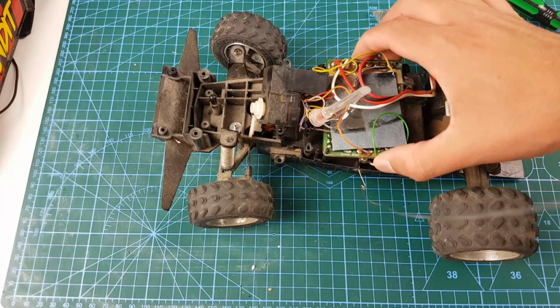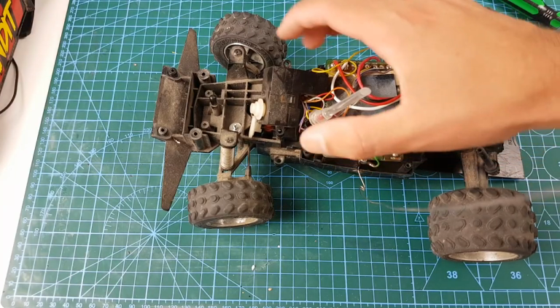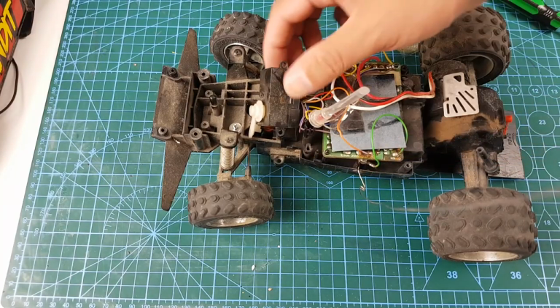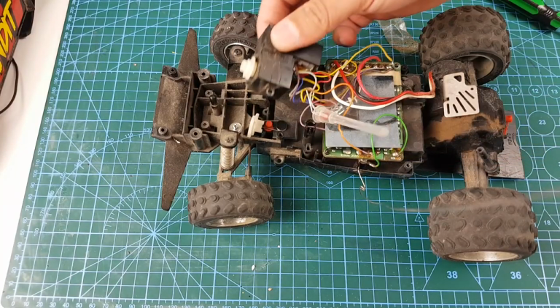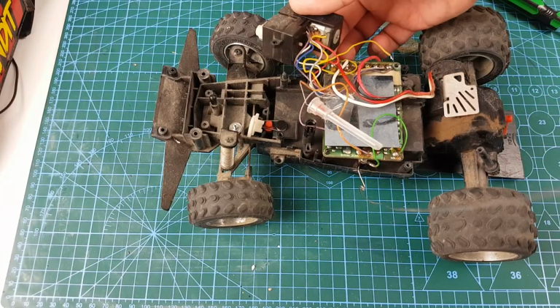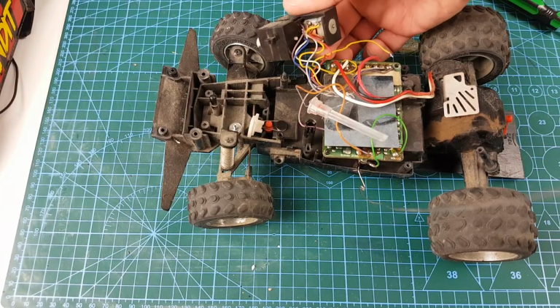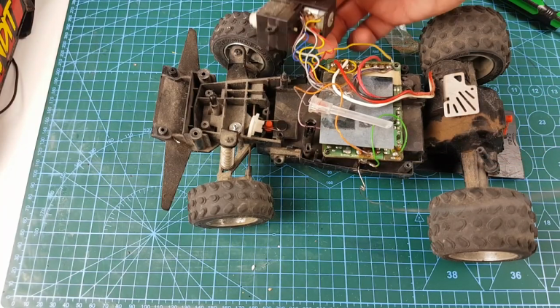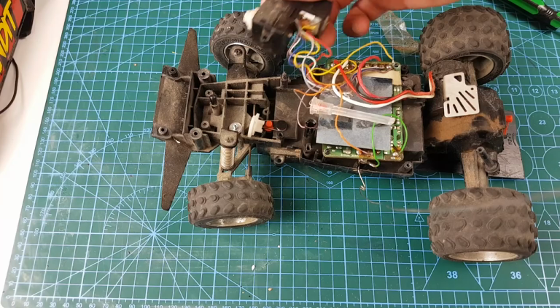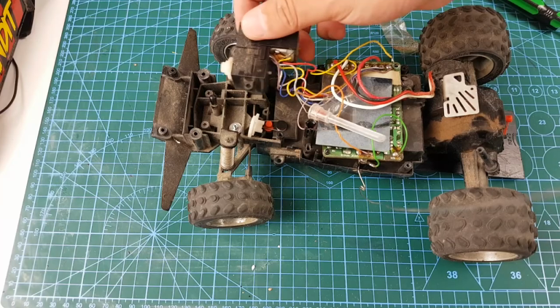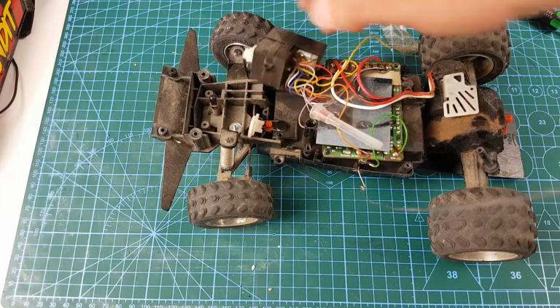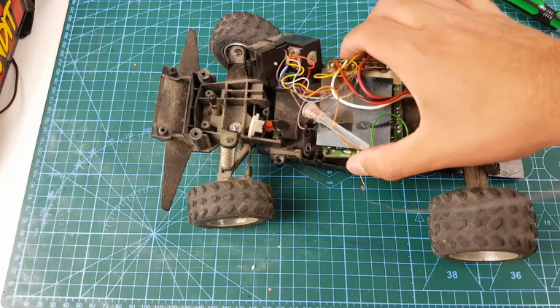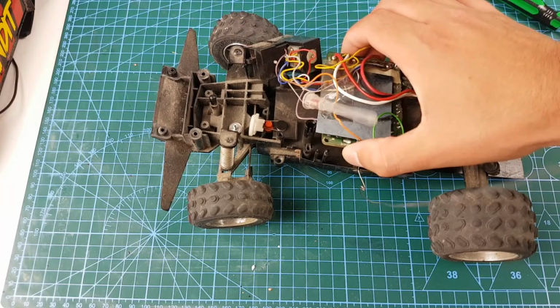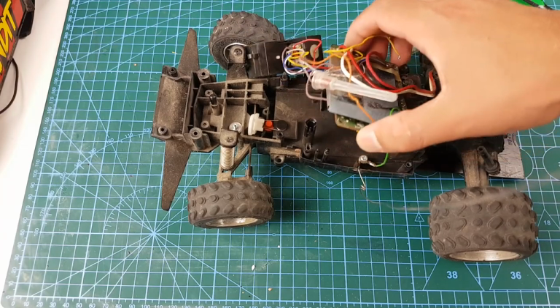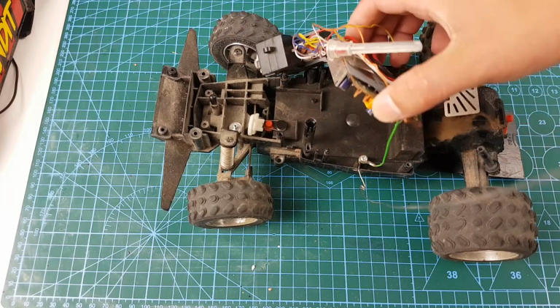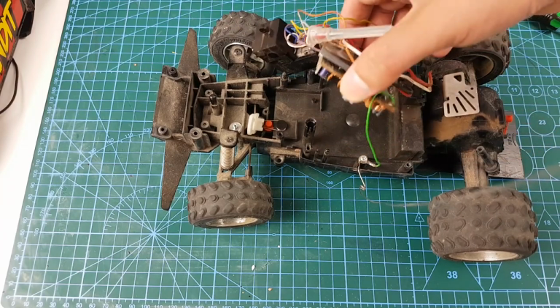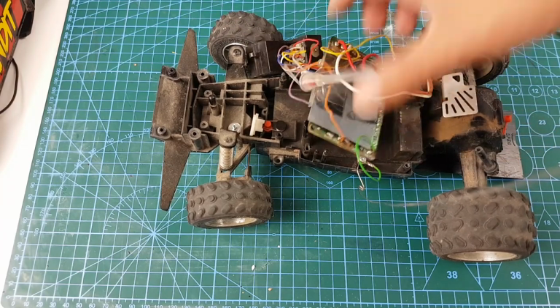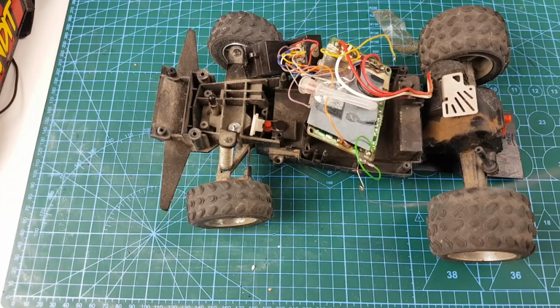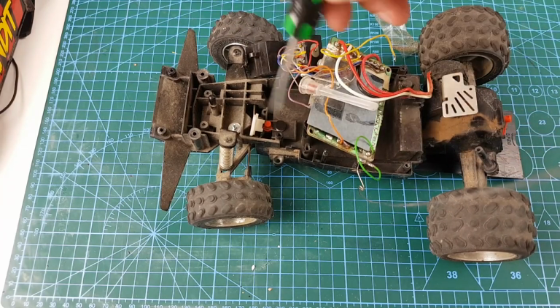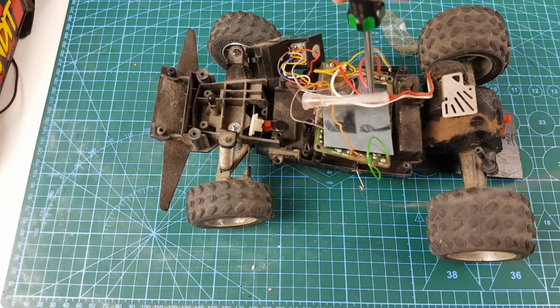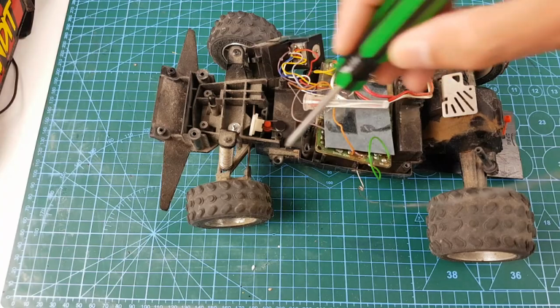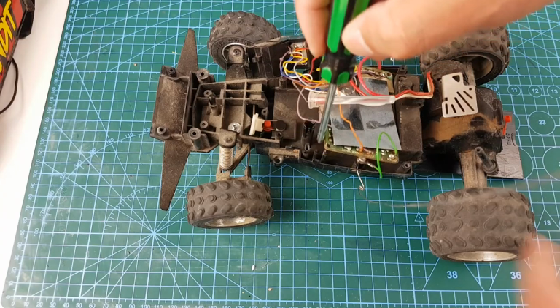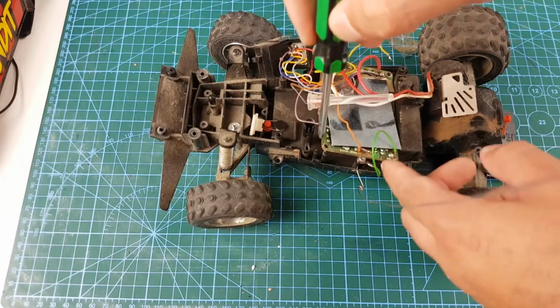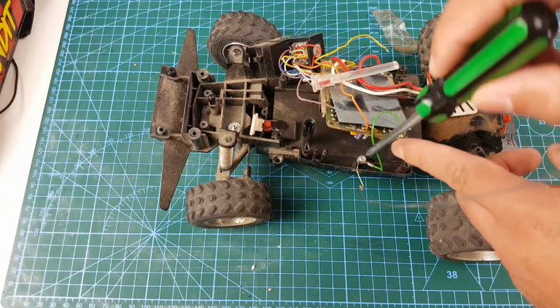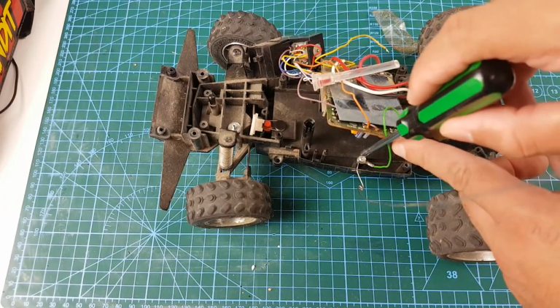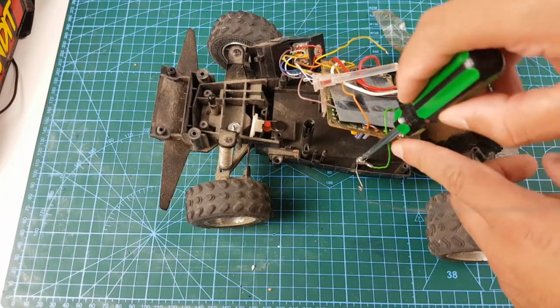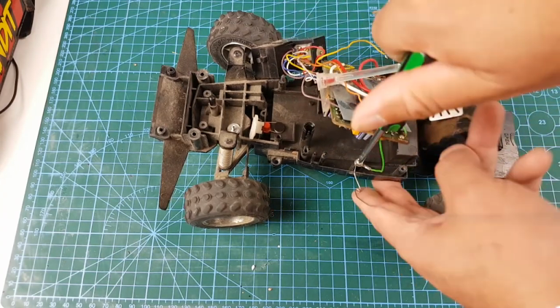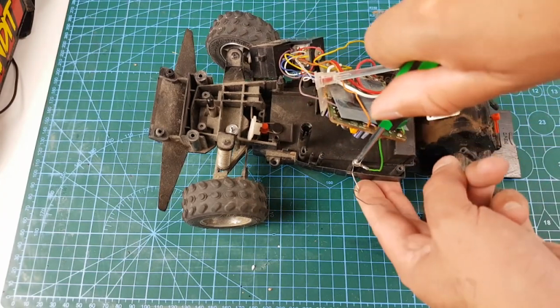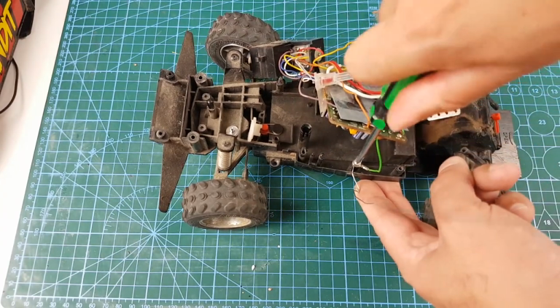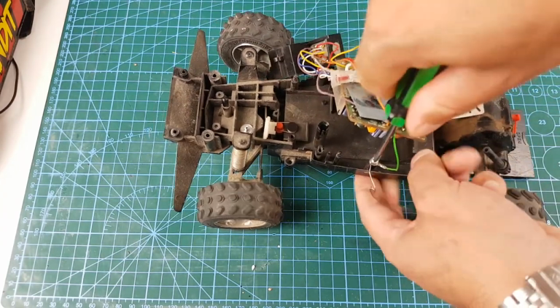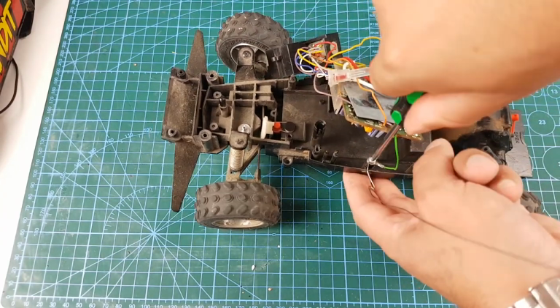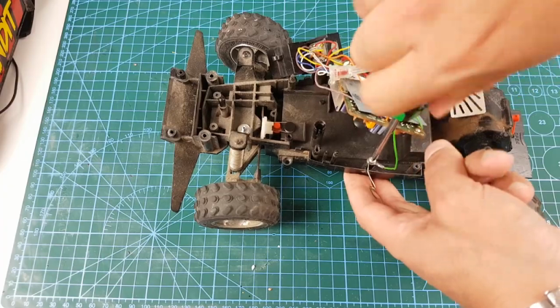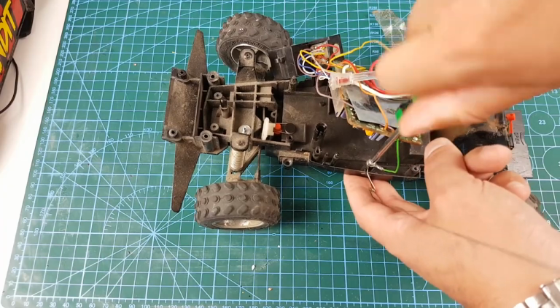I finally got it out and can now release both the circuit board and the steering mechanism. From here I'll also look at separating the main motor down the back. Before we do that I'm just going to disengage the antenna wire.